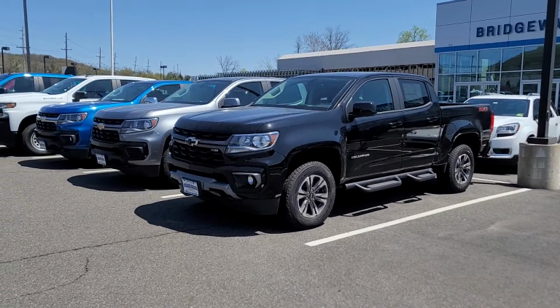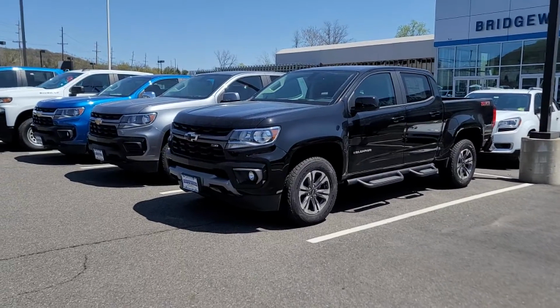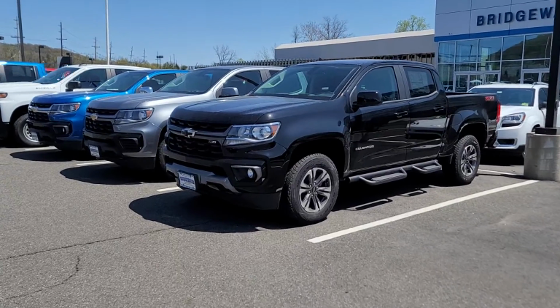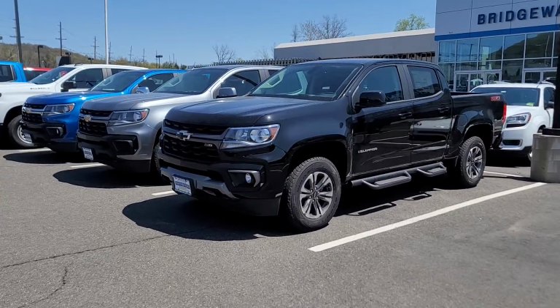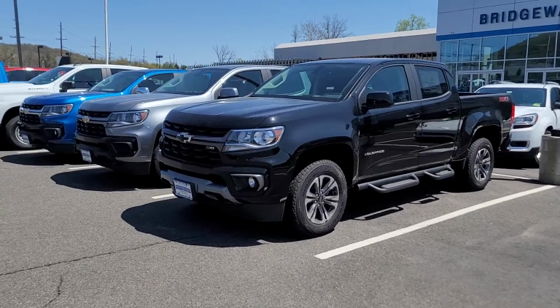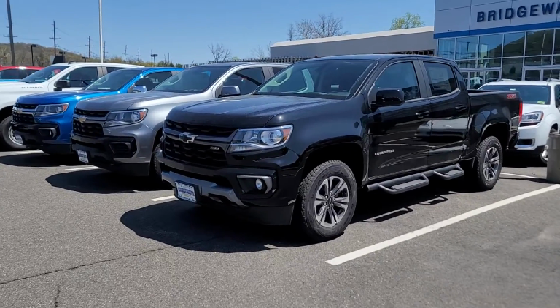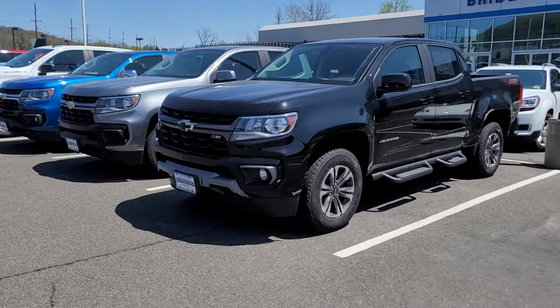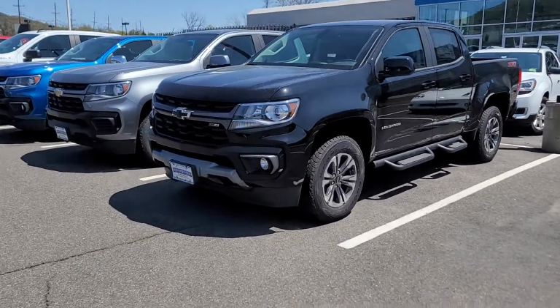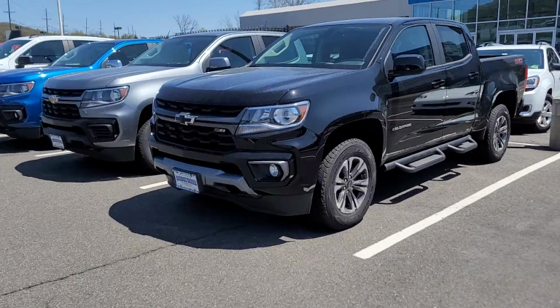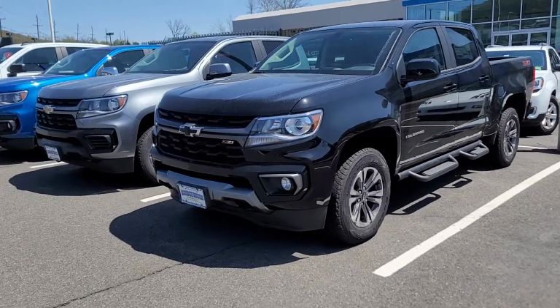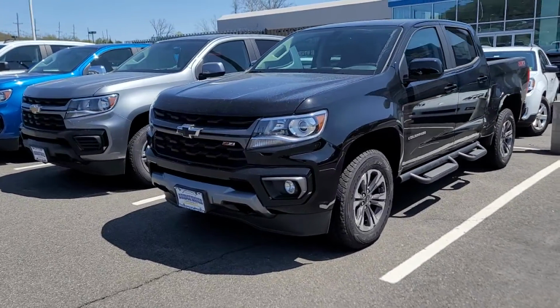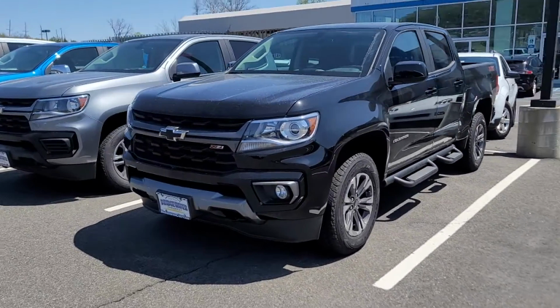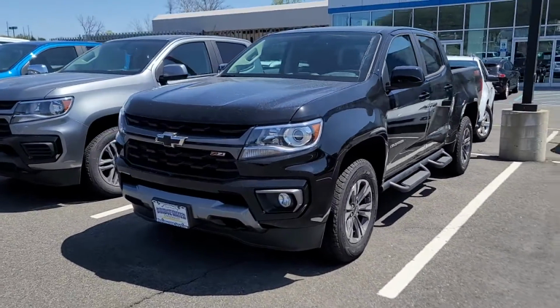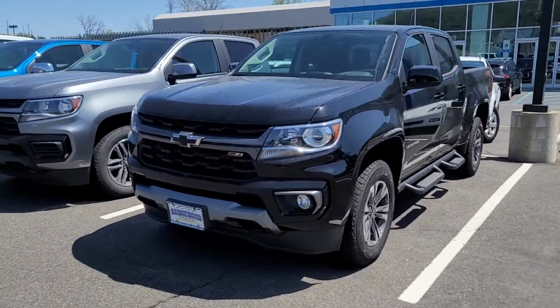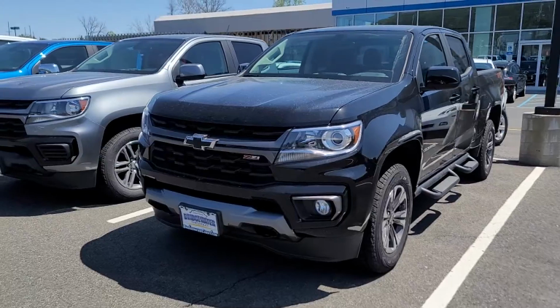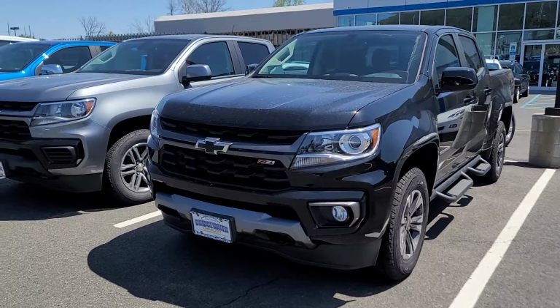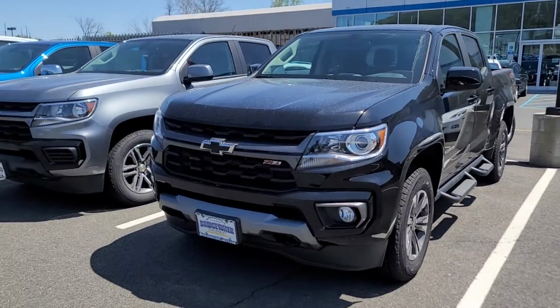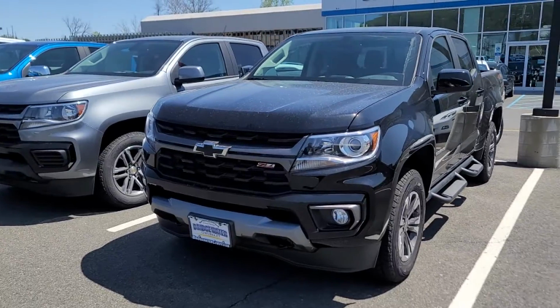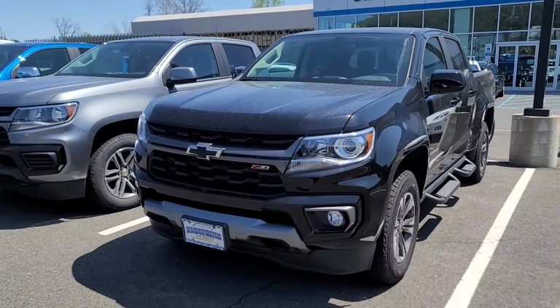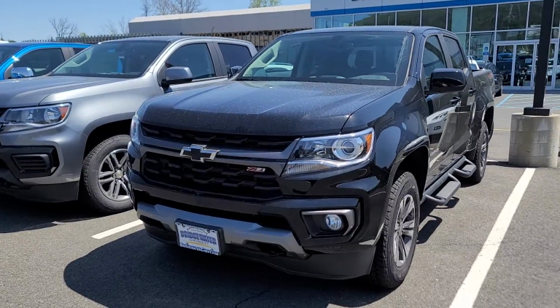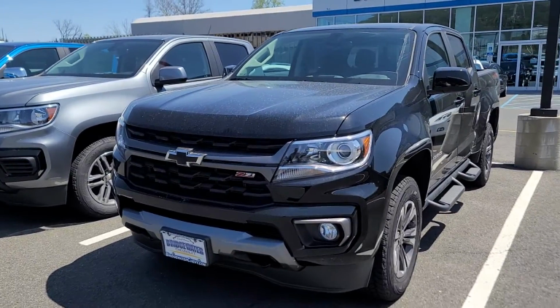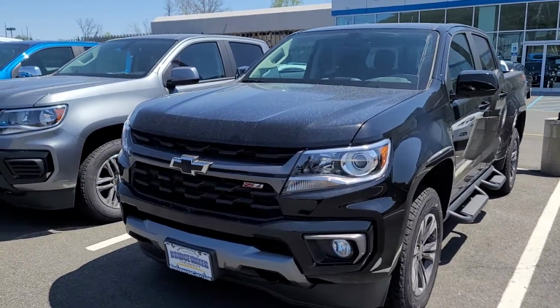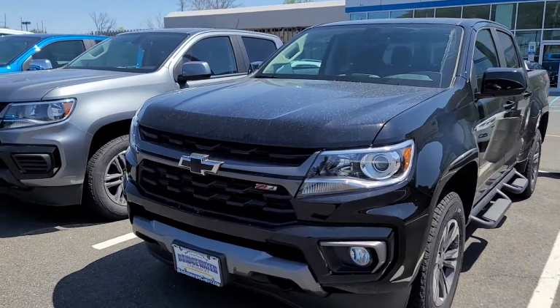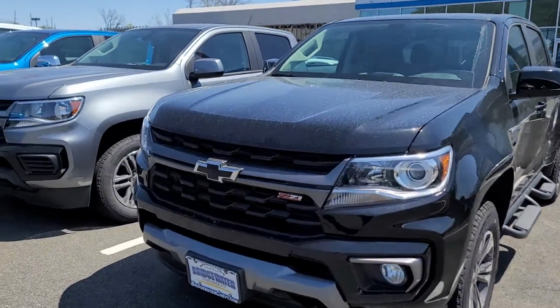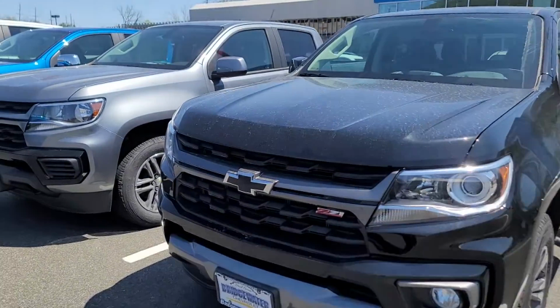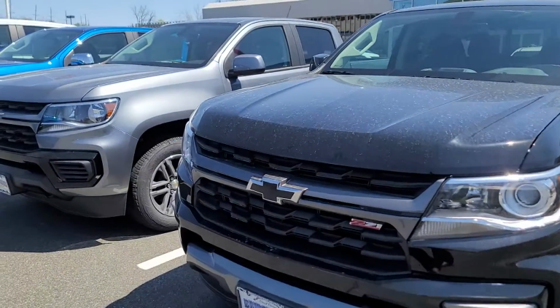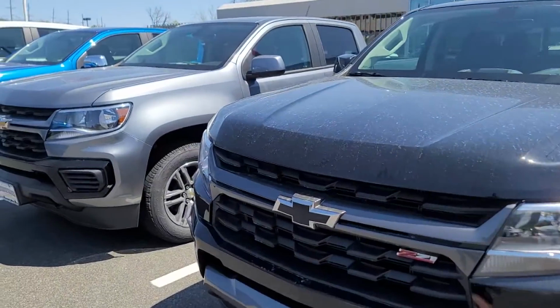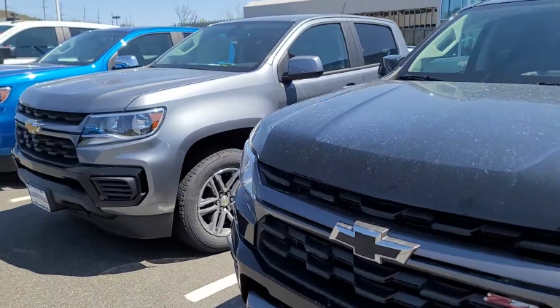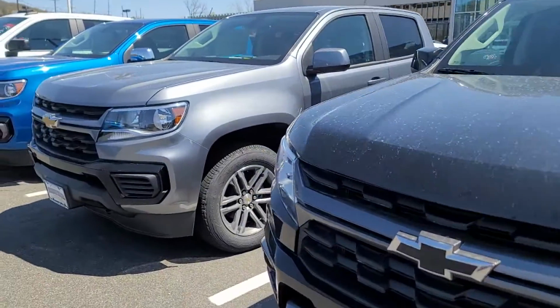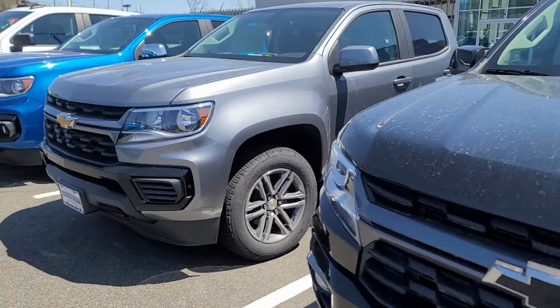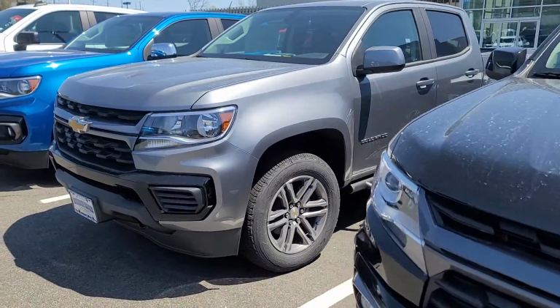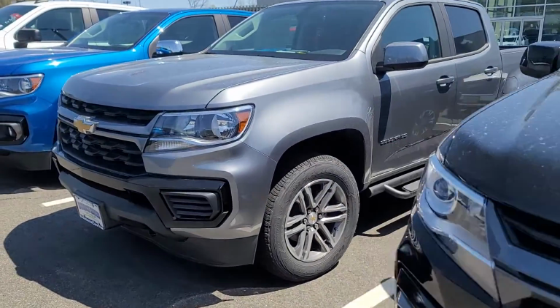Hi Eric, Saeed Nakfi here at Bridgewater Chevrolet. Just got your request and inquiry on the Chevy Colorado — take a look.